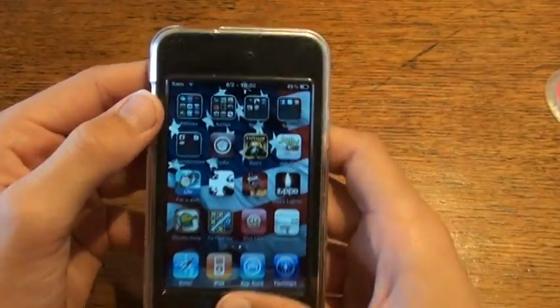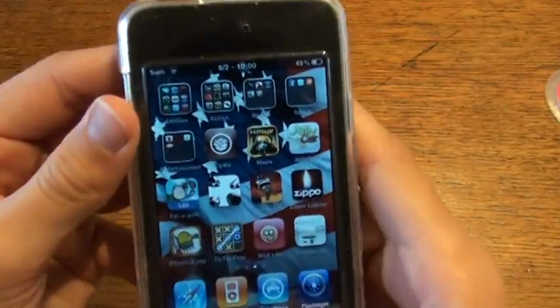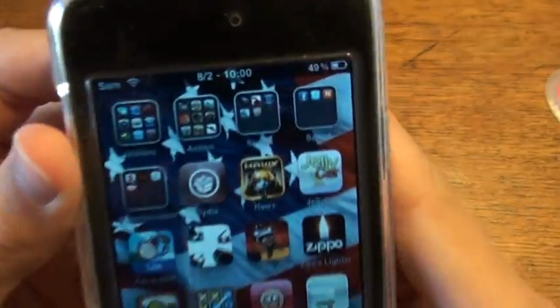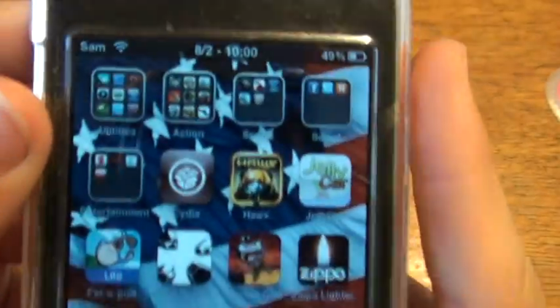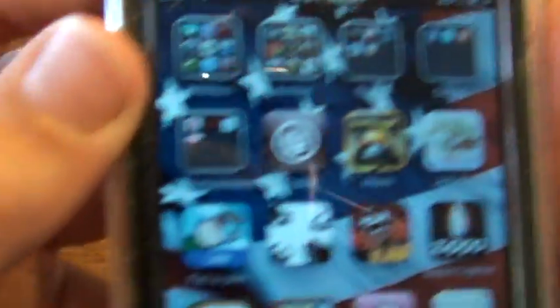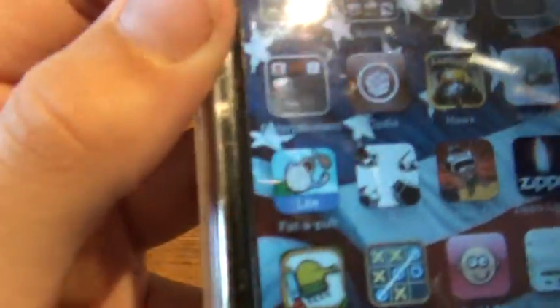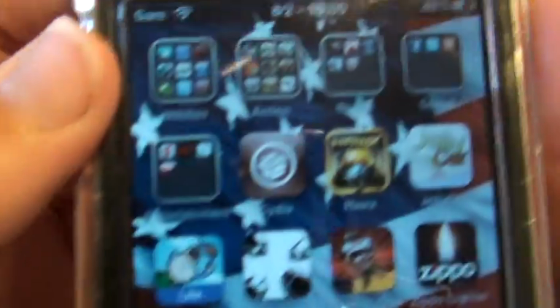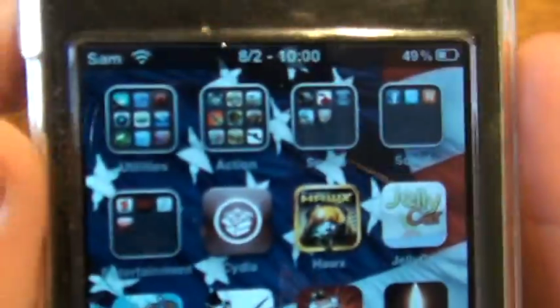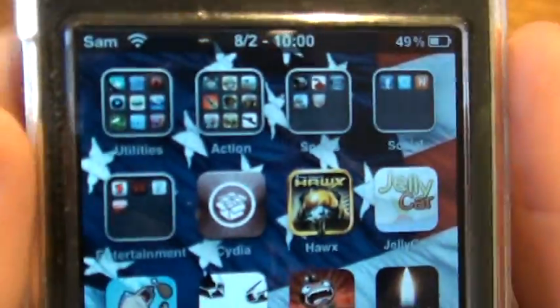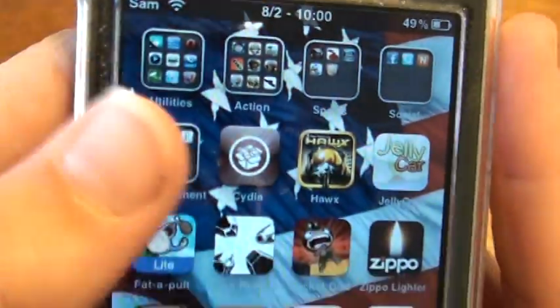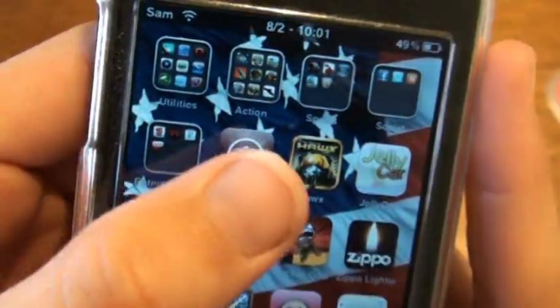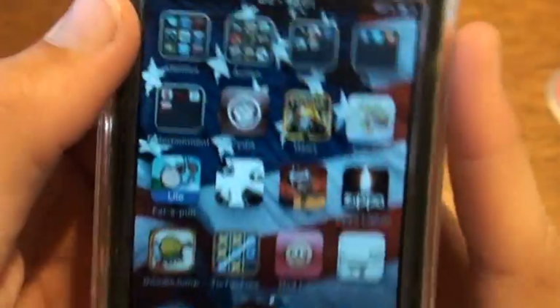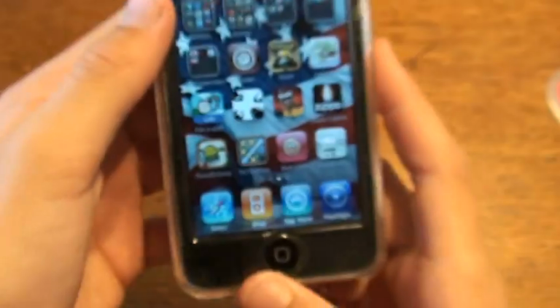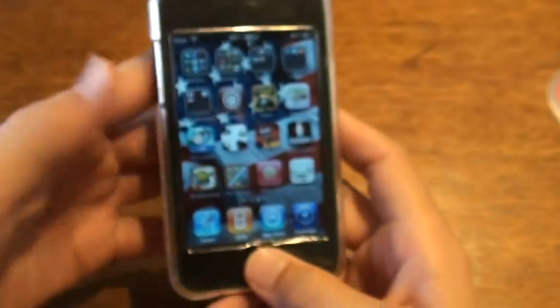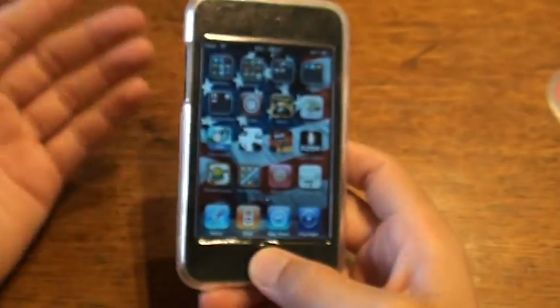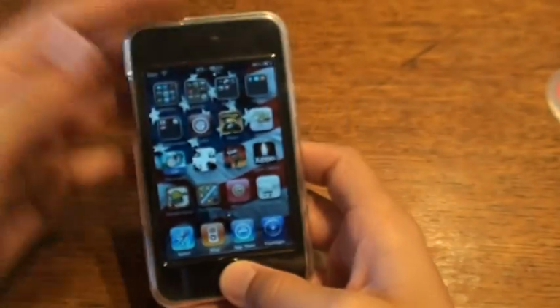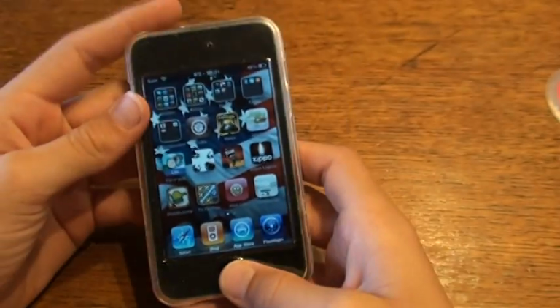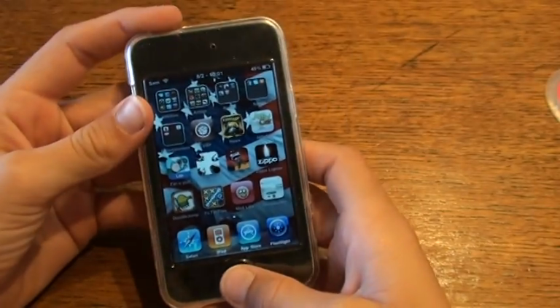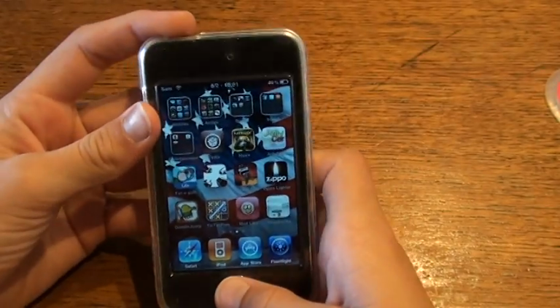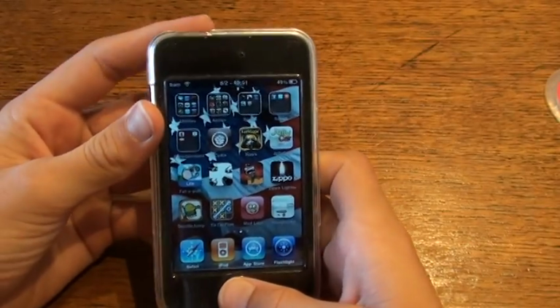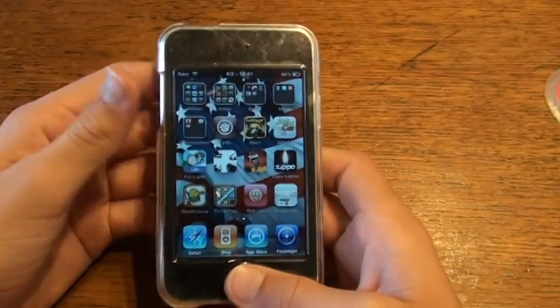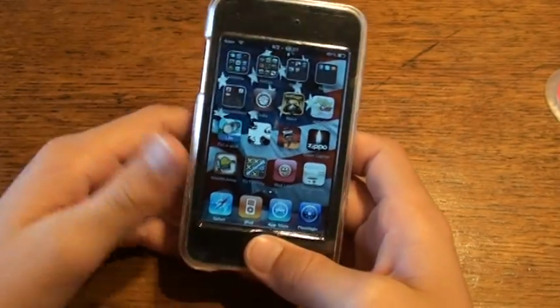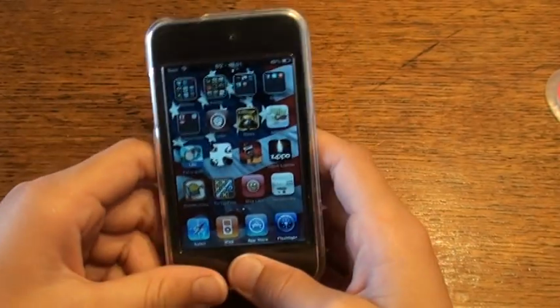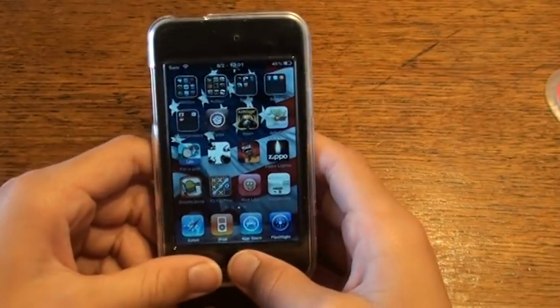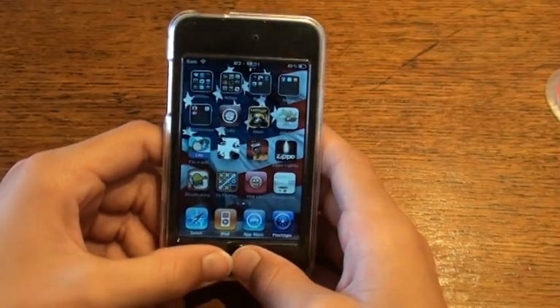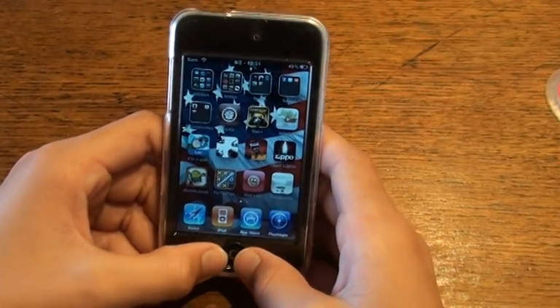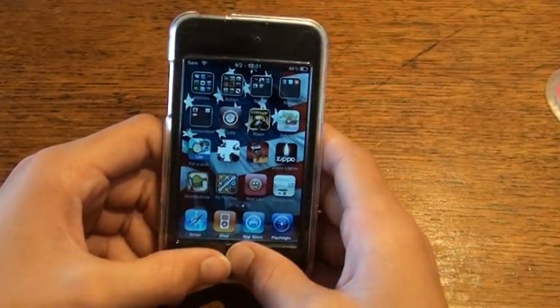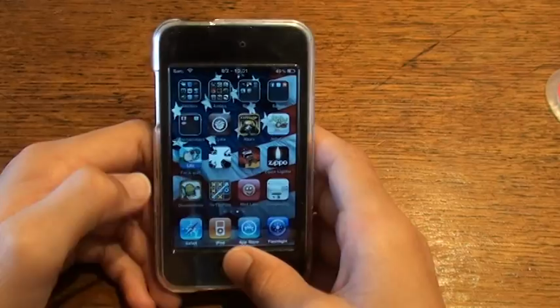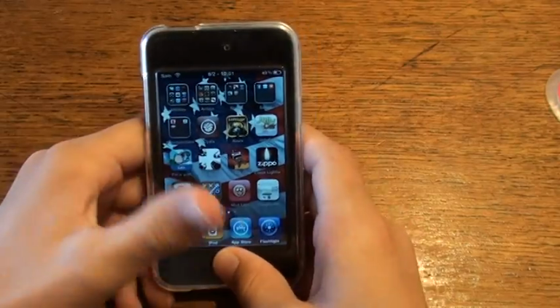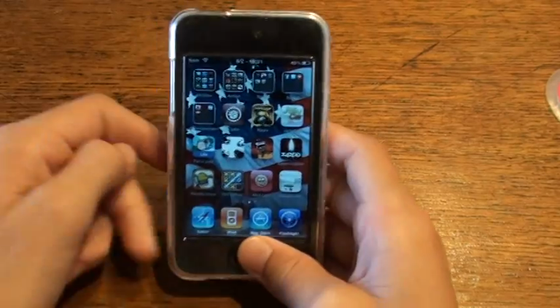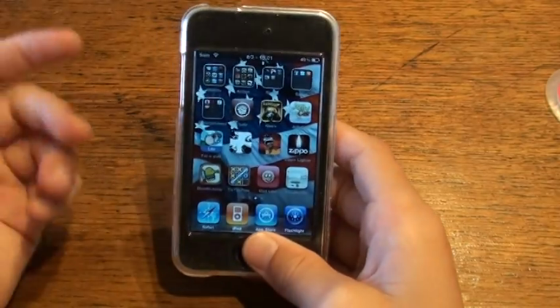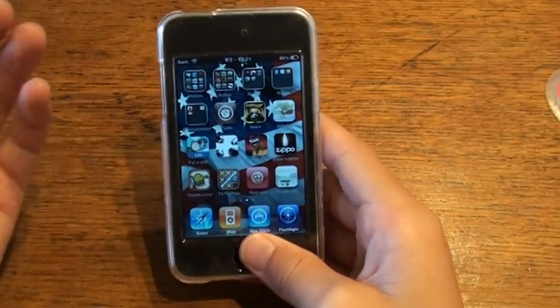Your iPod Touch is going to turn off and then turn back on — or iPhone or whatever you have — and then you're going to have the Cydia app. So basically that's all you need to do to jailbreak: go to jailbreakme.com, click 'Slide to Jailbreak,' and then you're done.